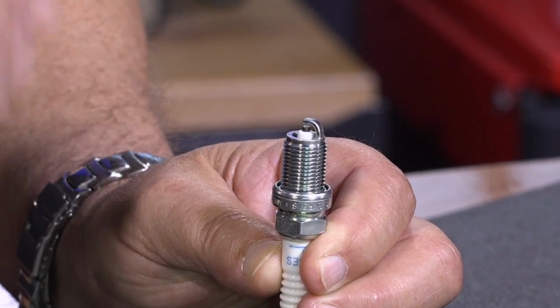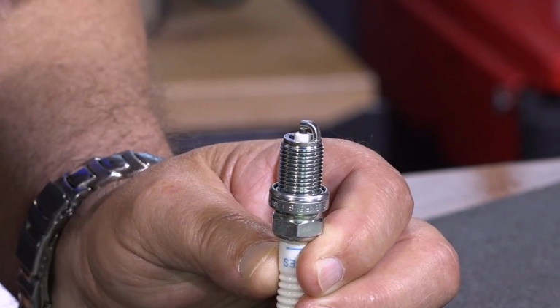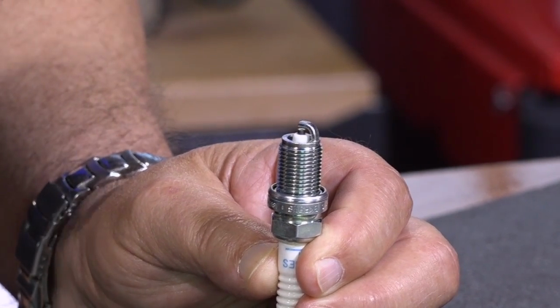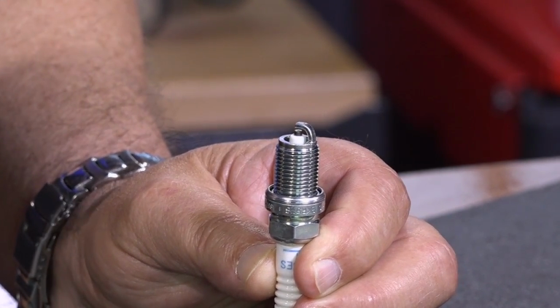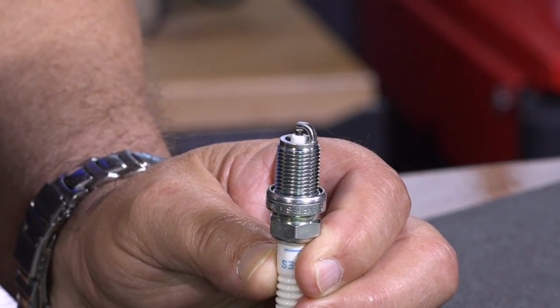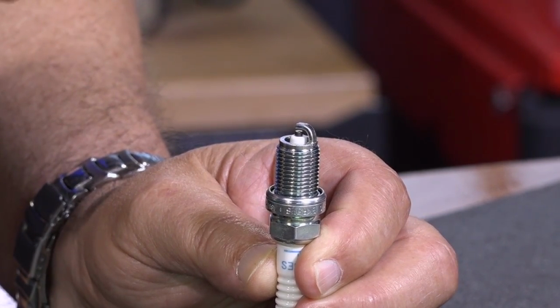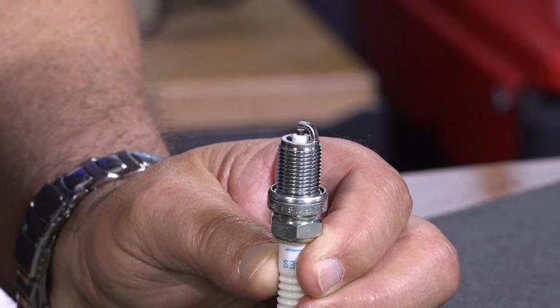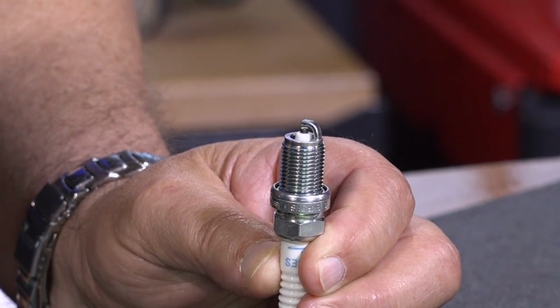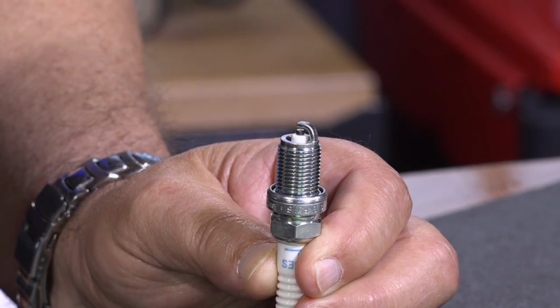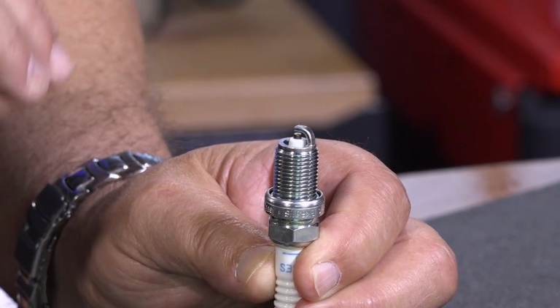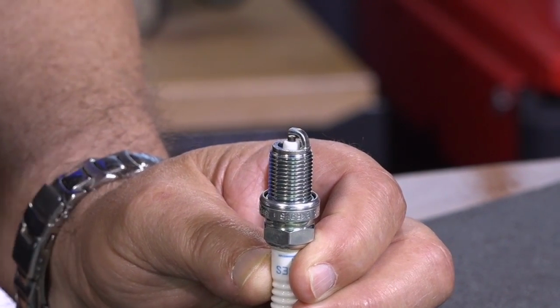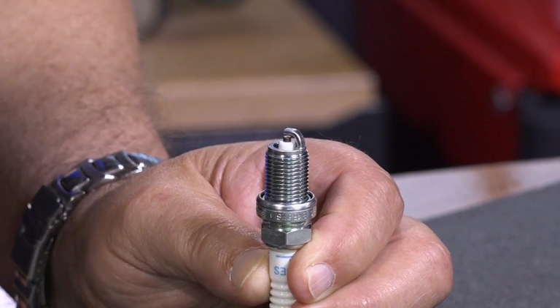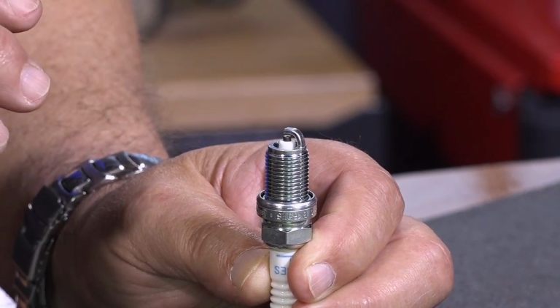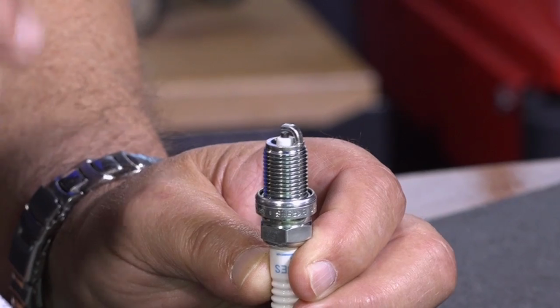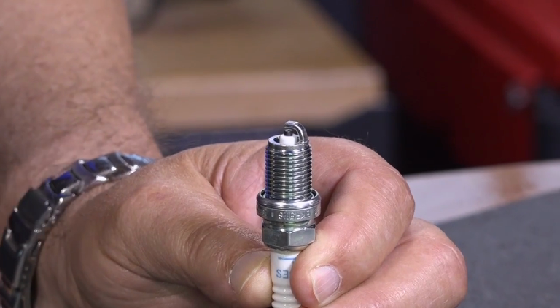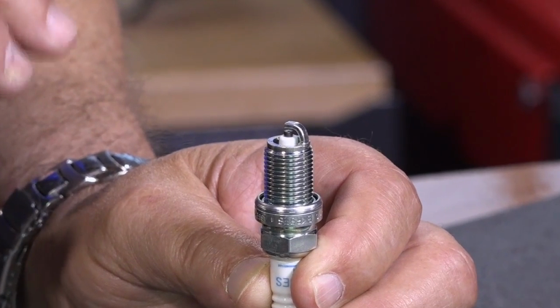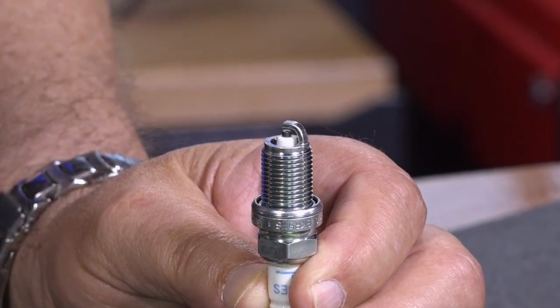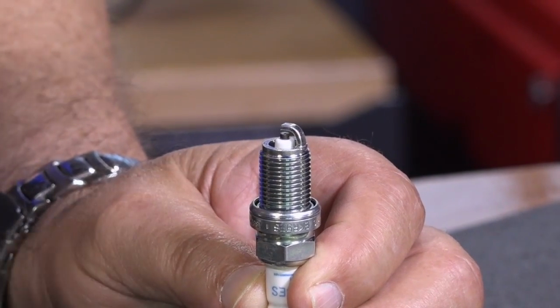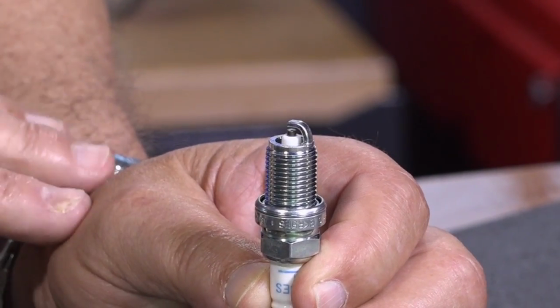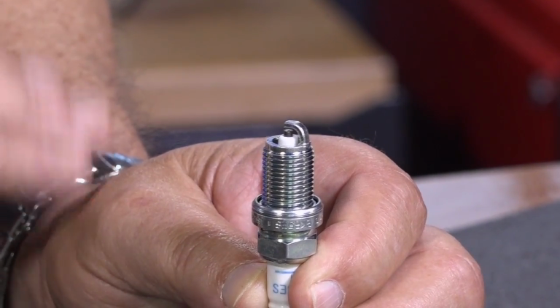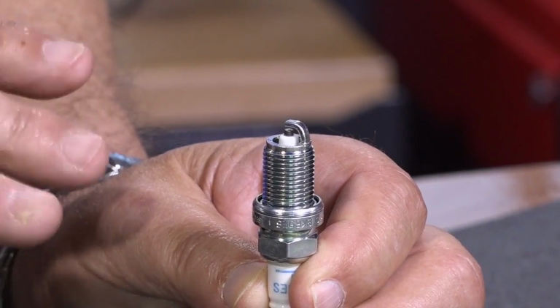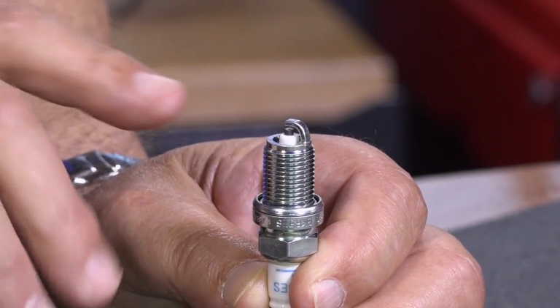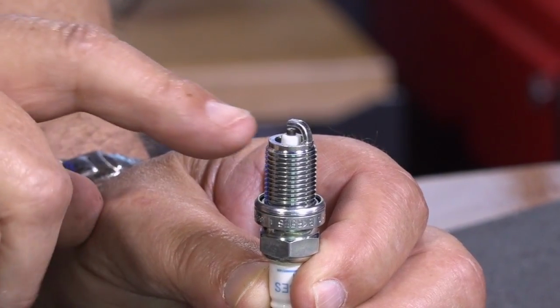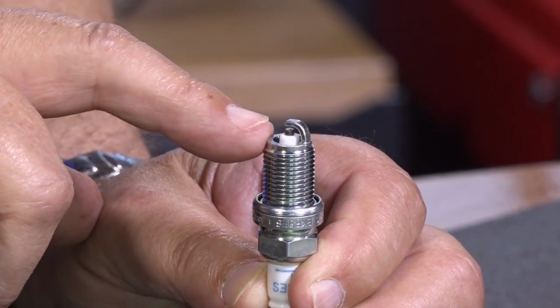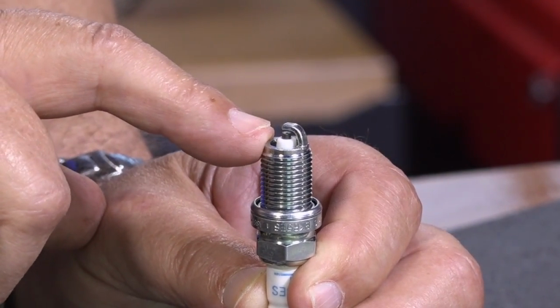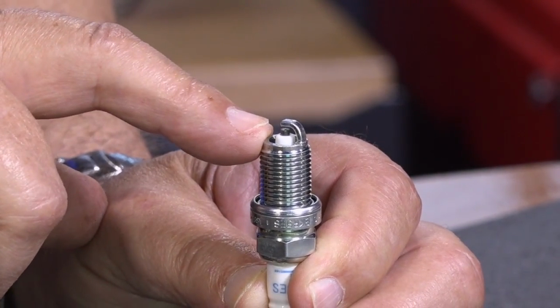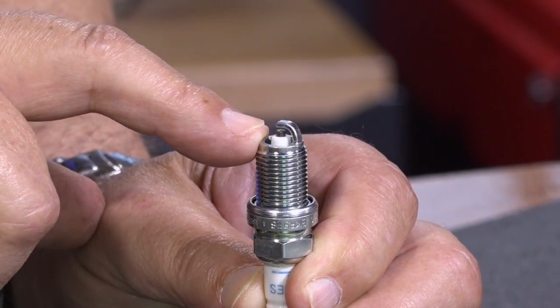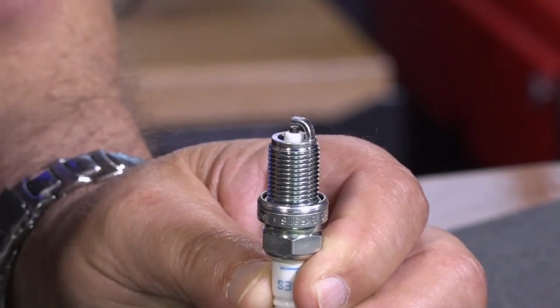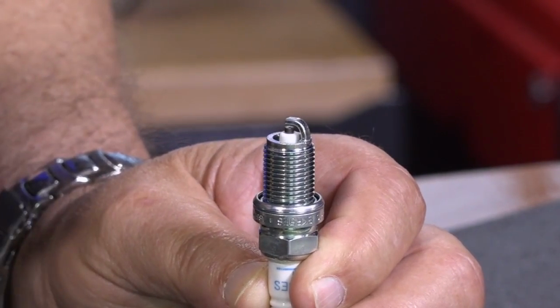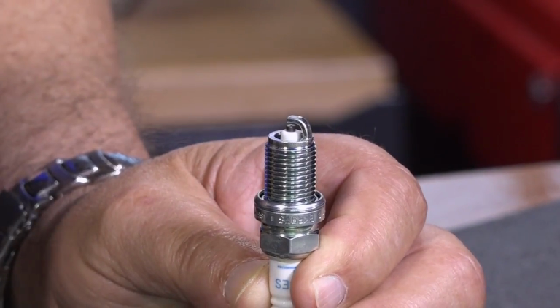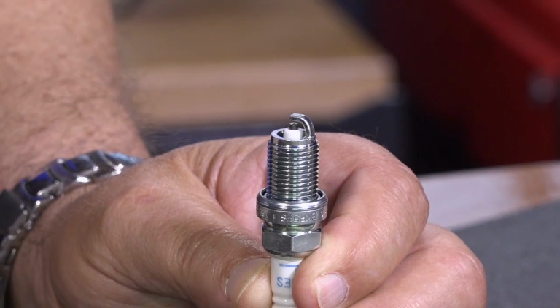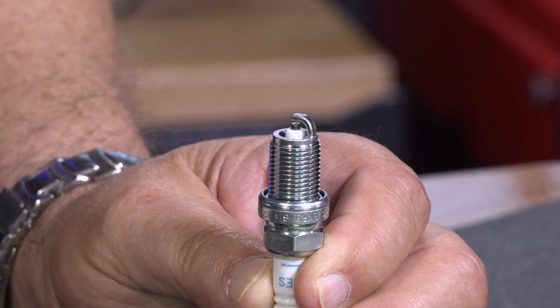New spark plugs — the new generation of iridiums and platinums and double platinums and stuff like that — that center electrode will just be a tiny point.